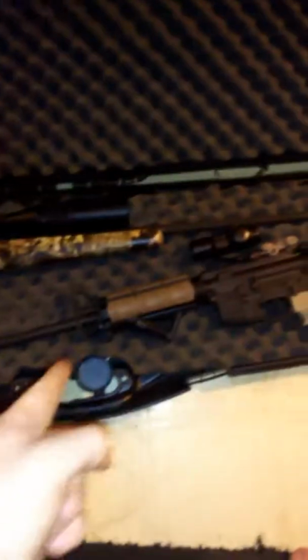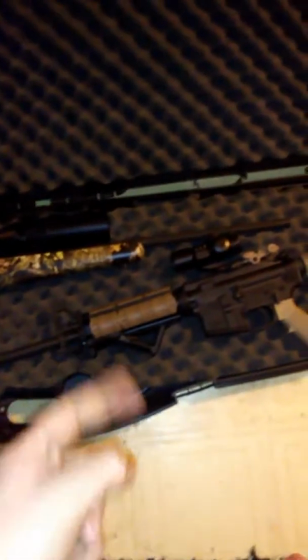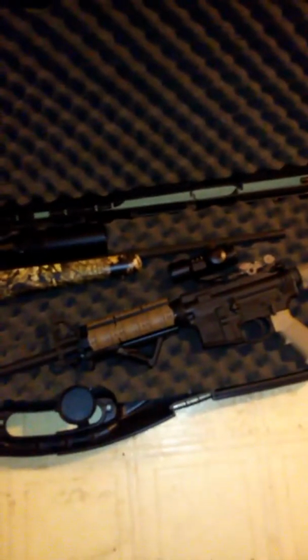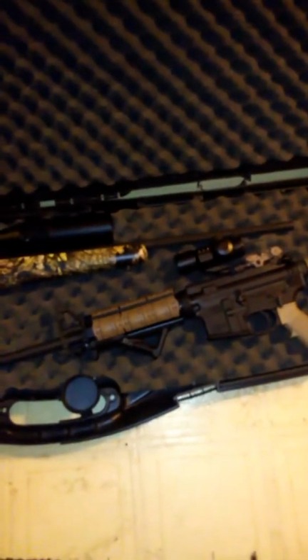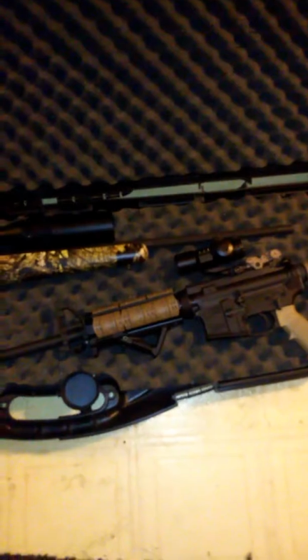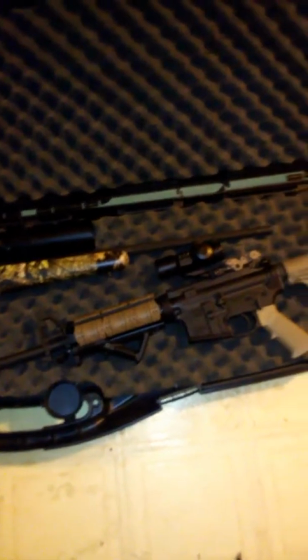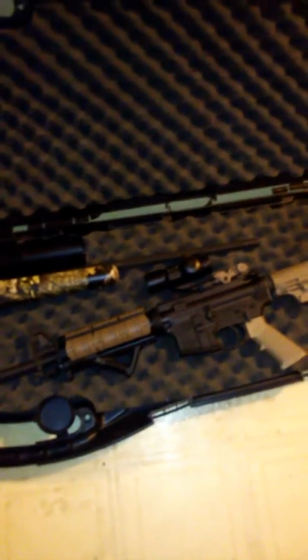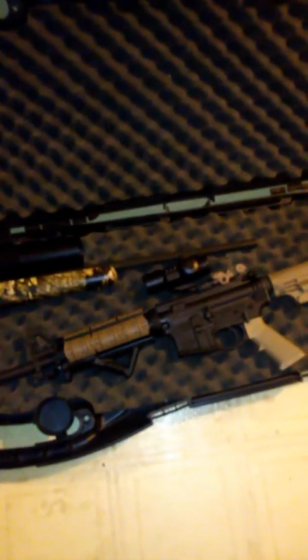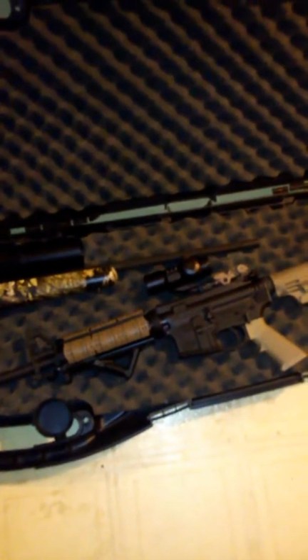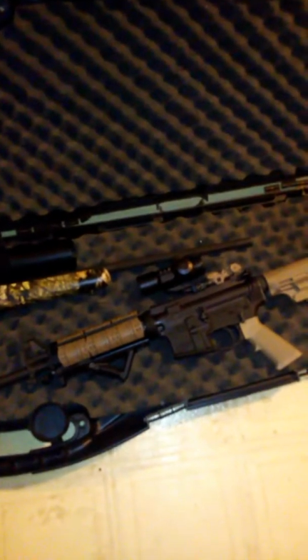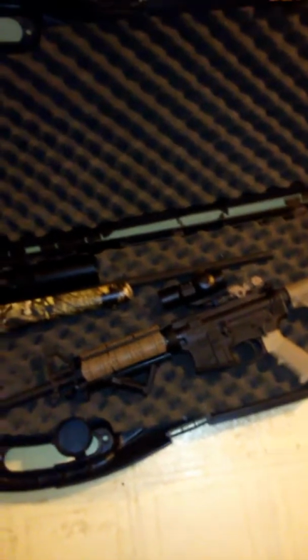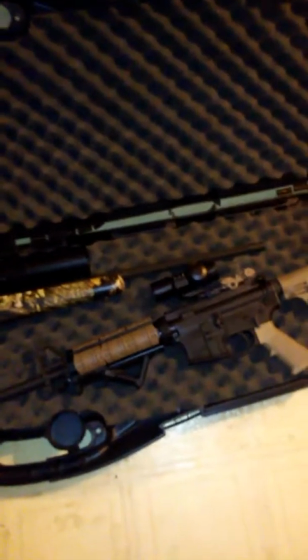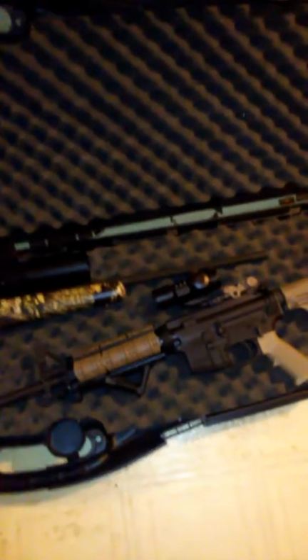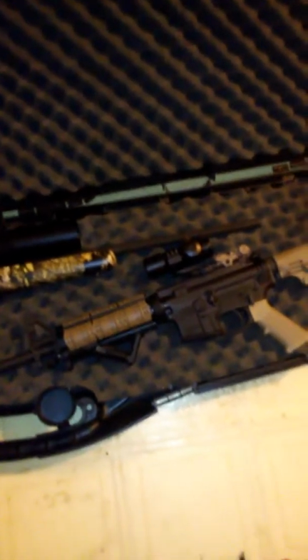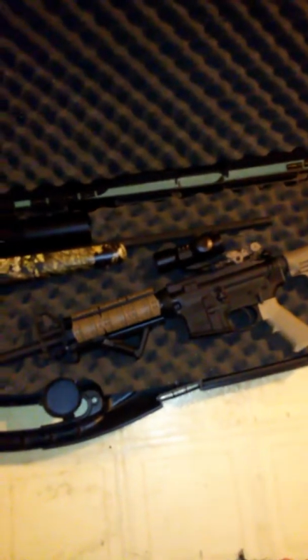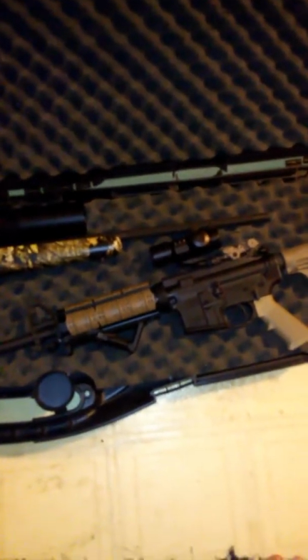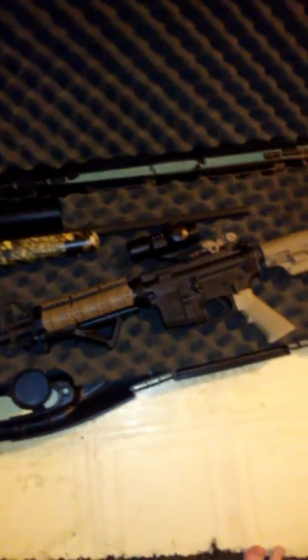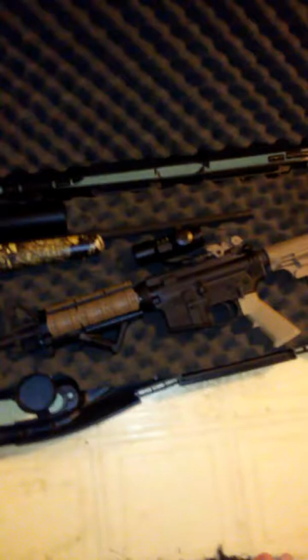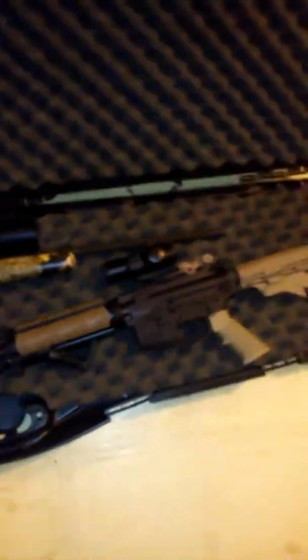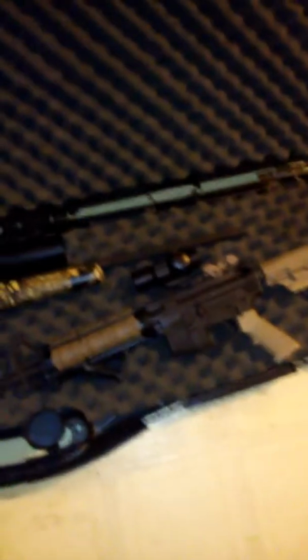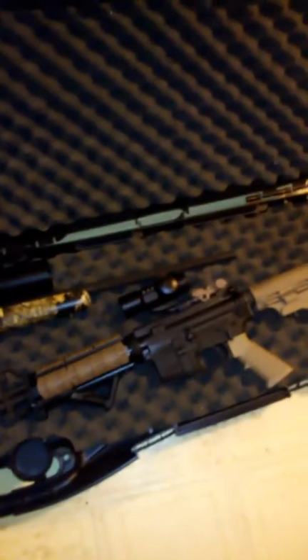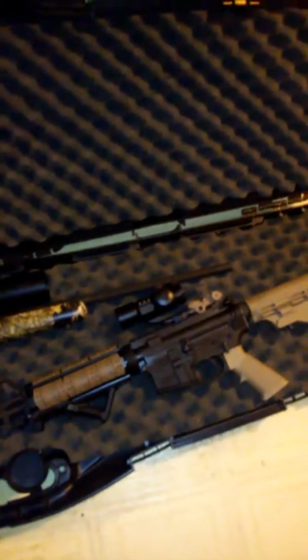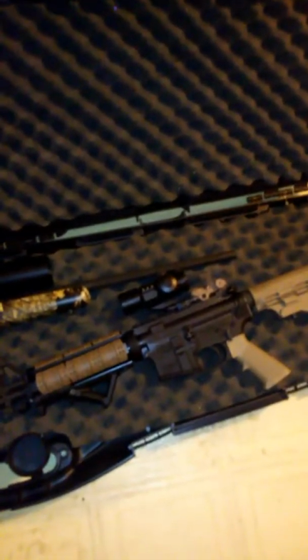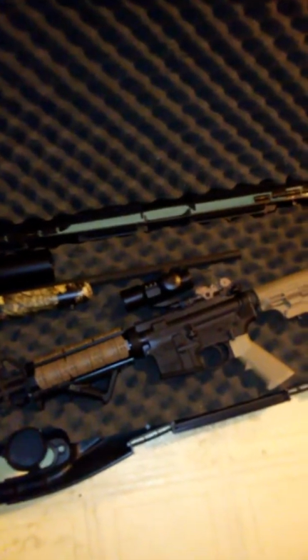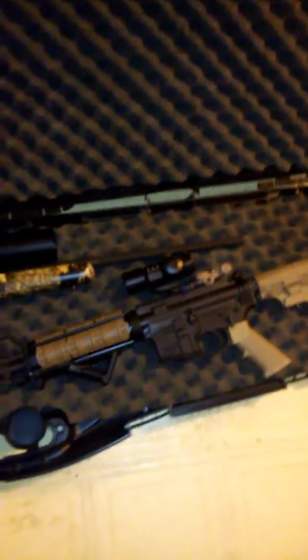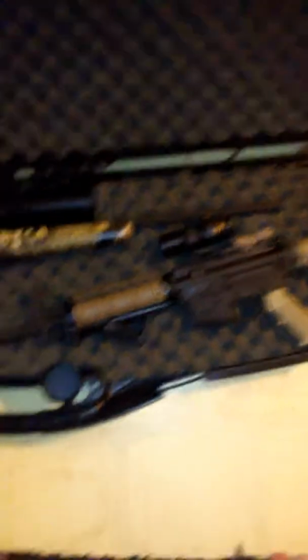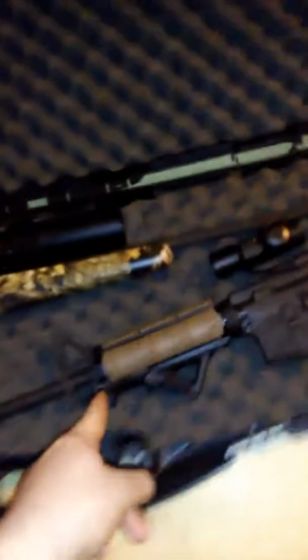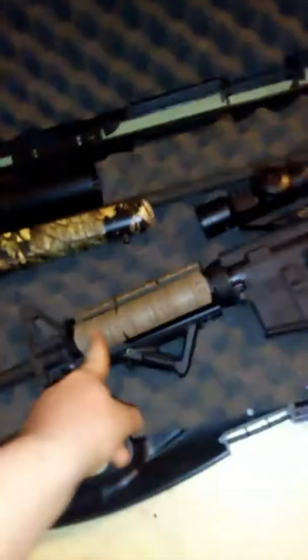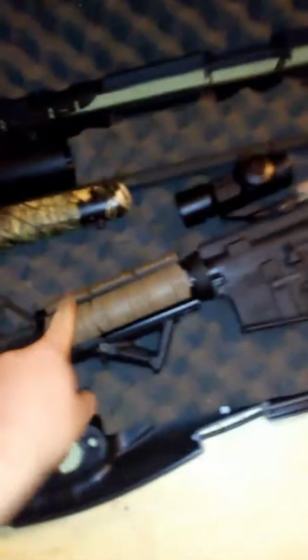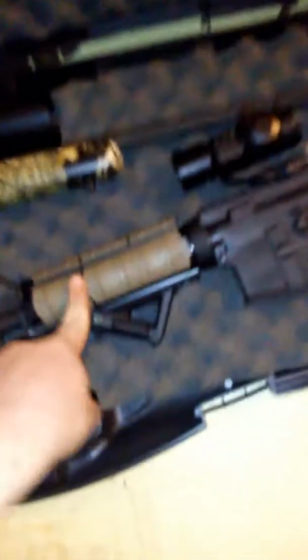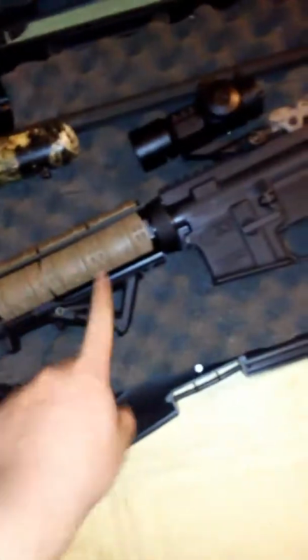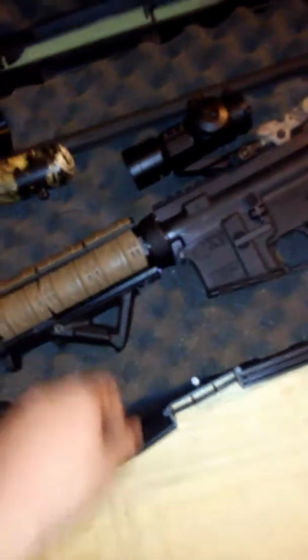And this is an AR-15 — actually a Core-15 M4 Scout — with just a red dot on it, until I get set up with a quad rail I put on there.